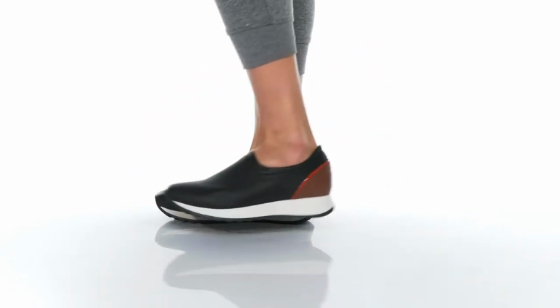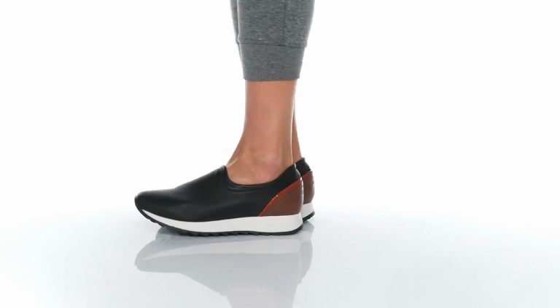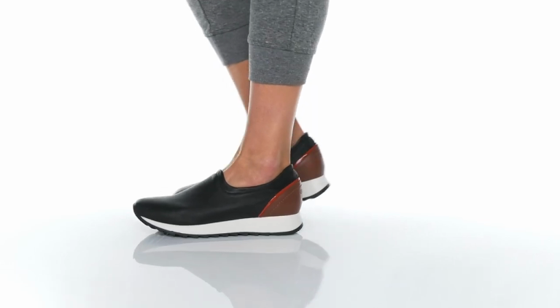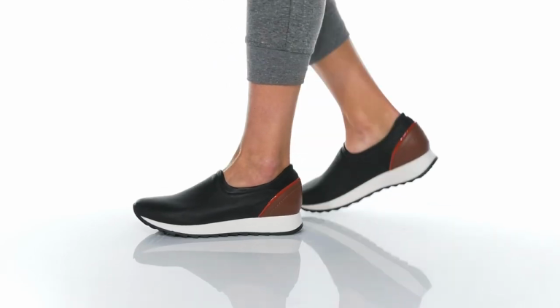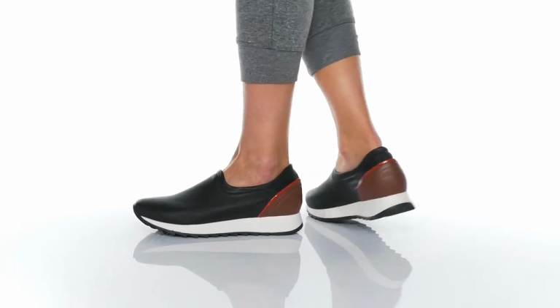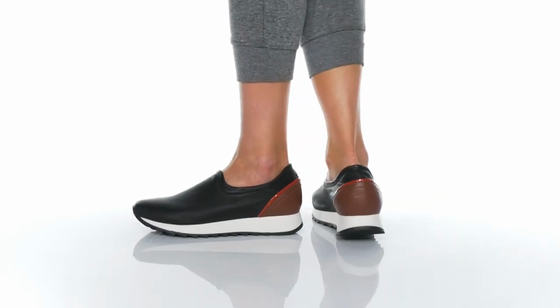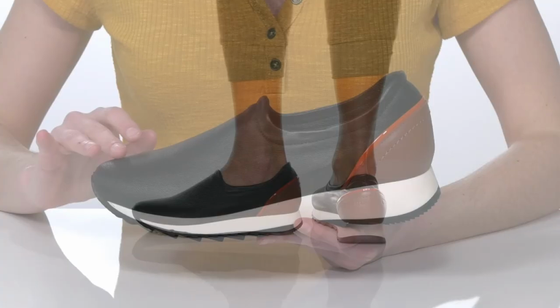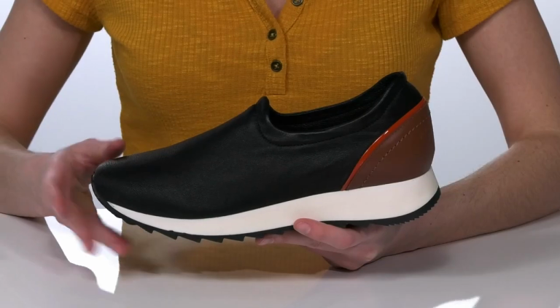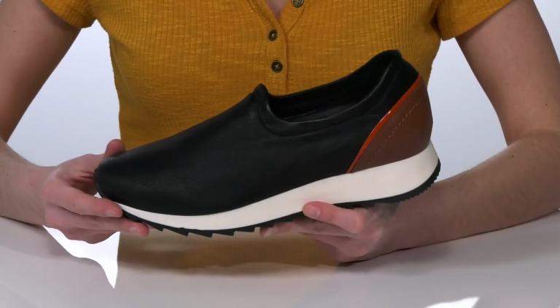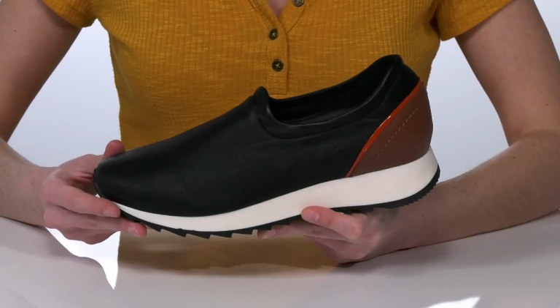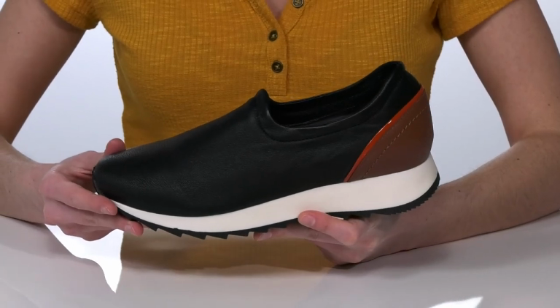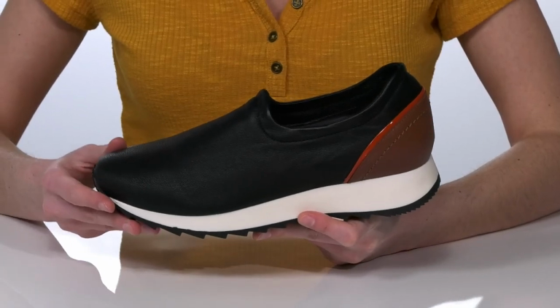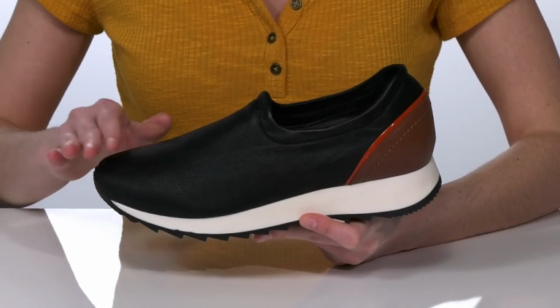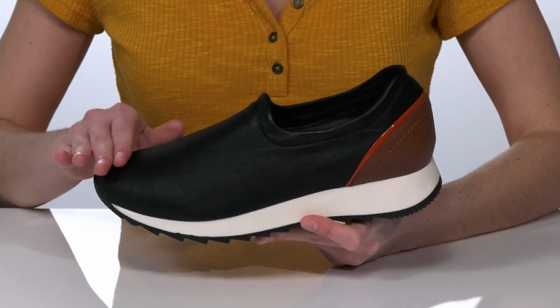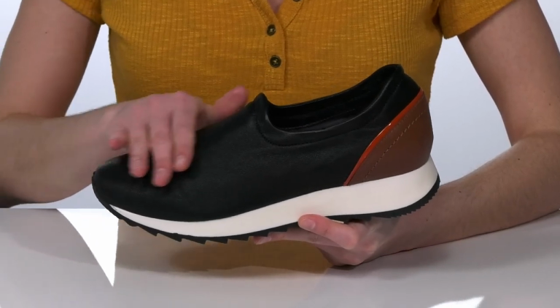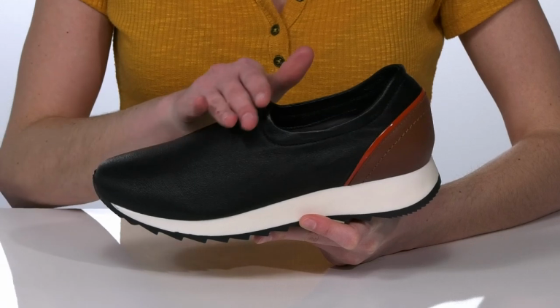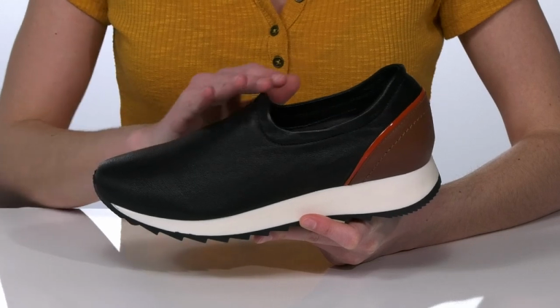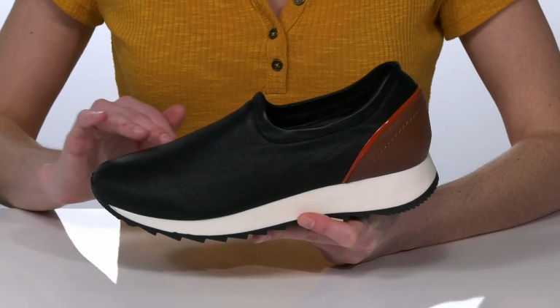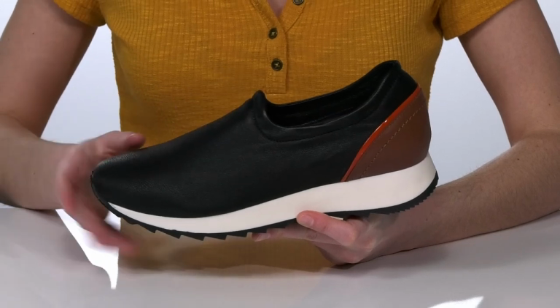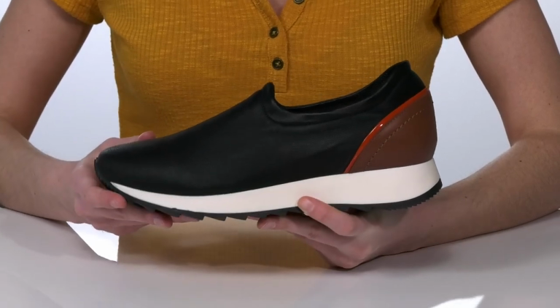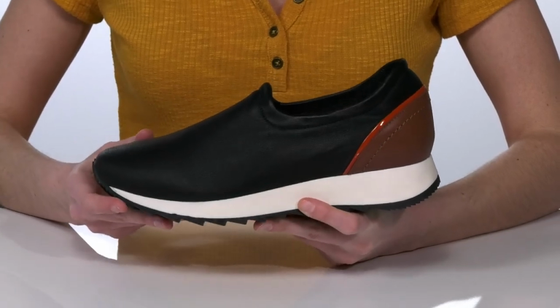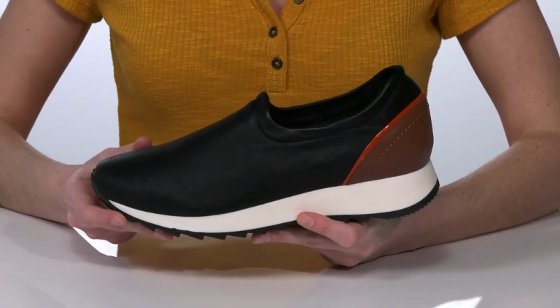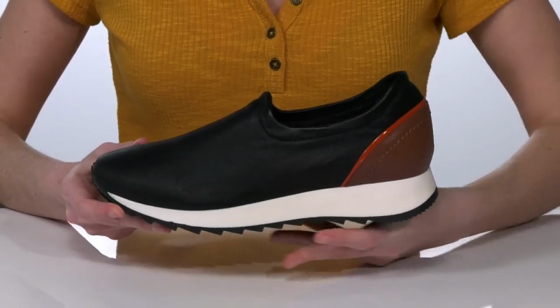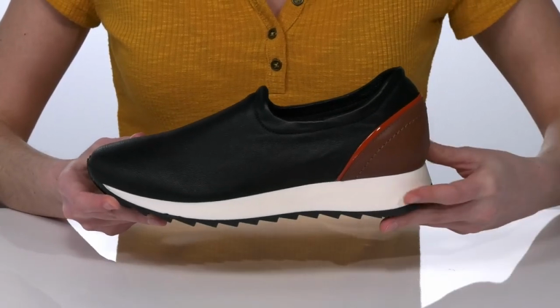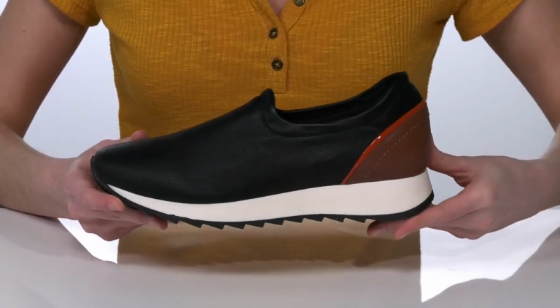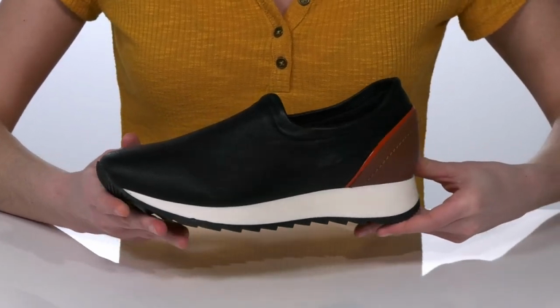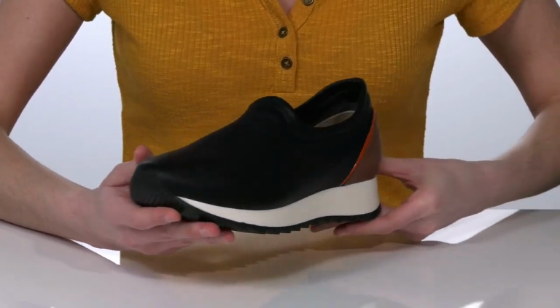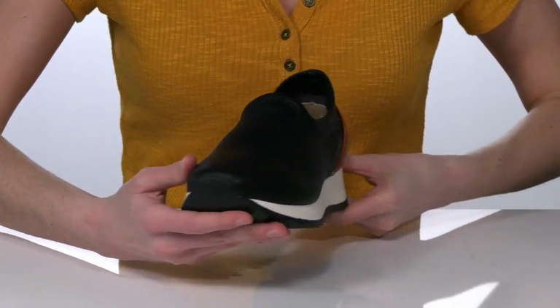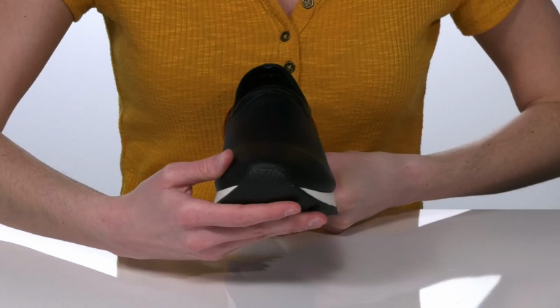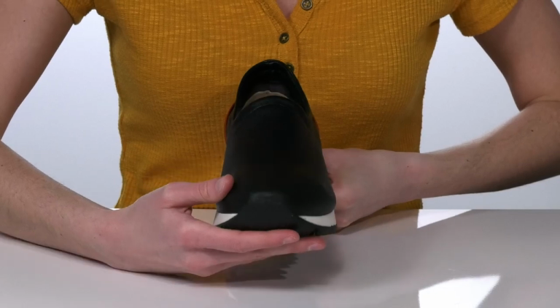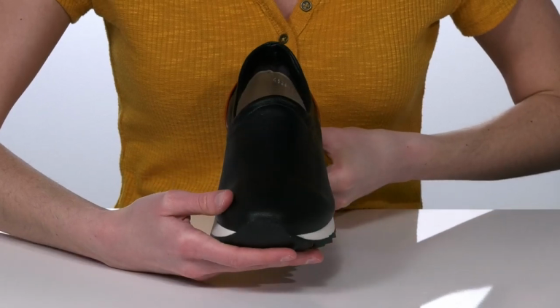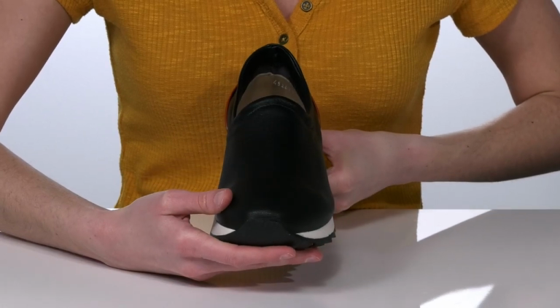No matter the weather, you can wear these stylish shoes from Aquitalia. They have a very soft leather upper that's actually waterproof, so you can wear these shoes year-round.